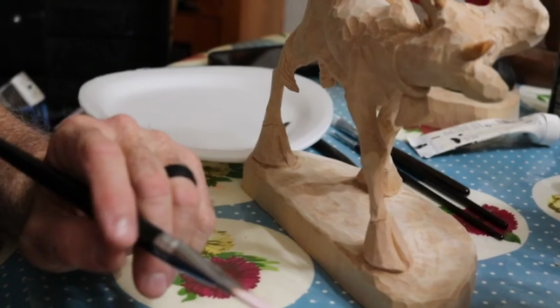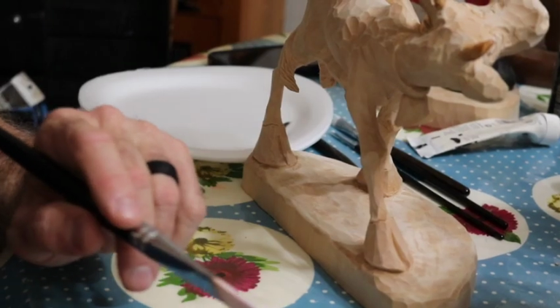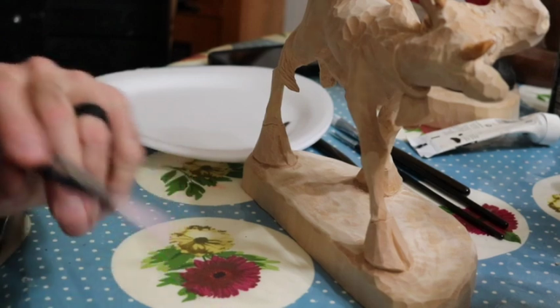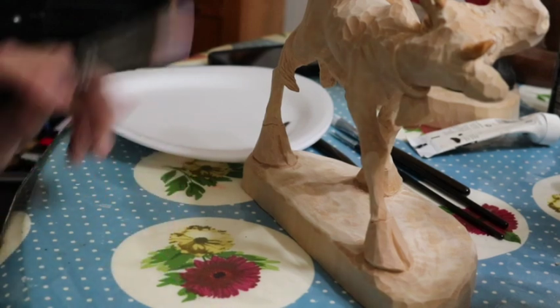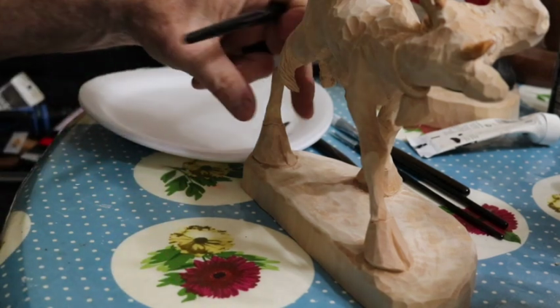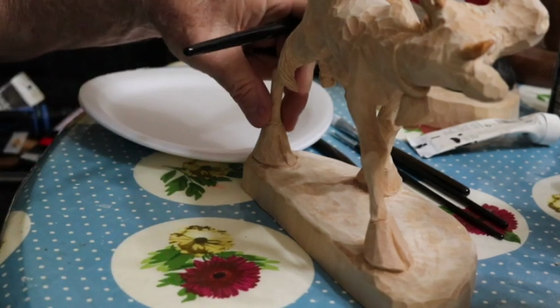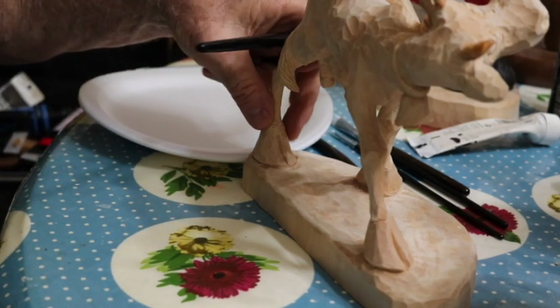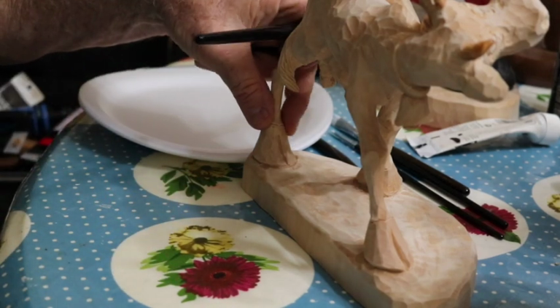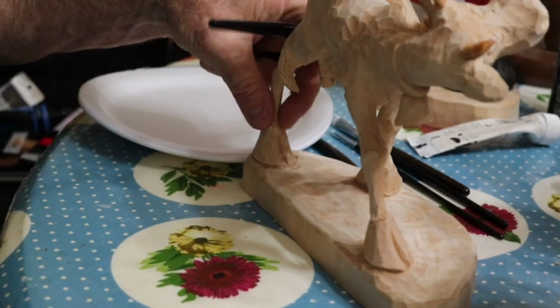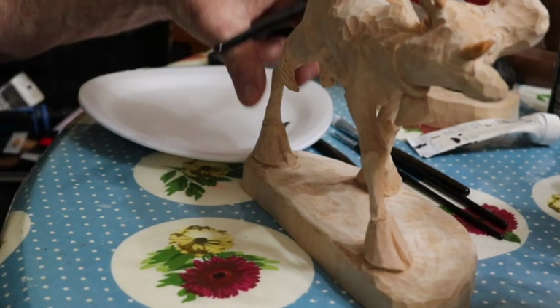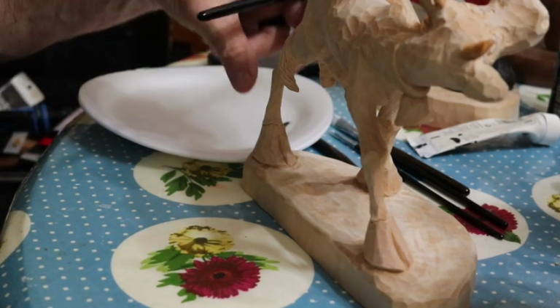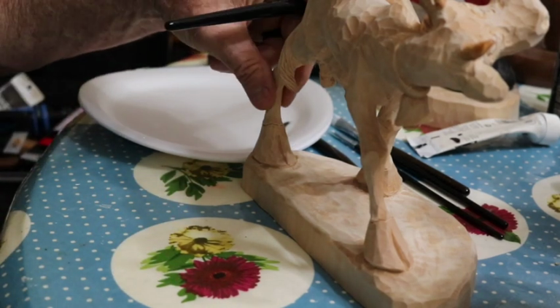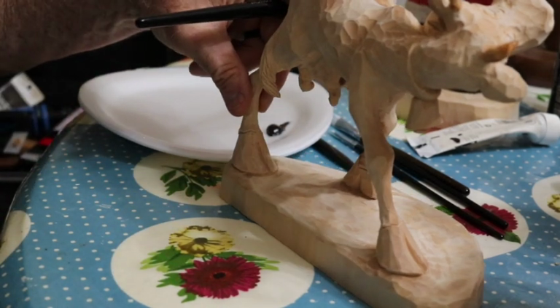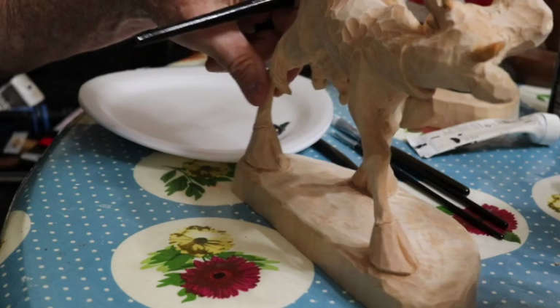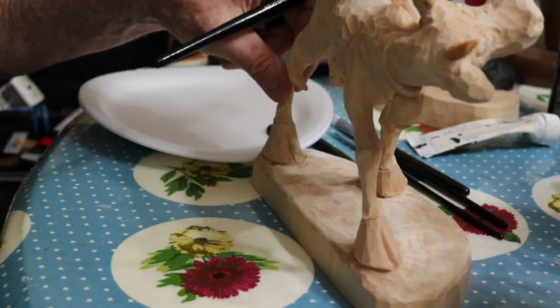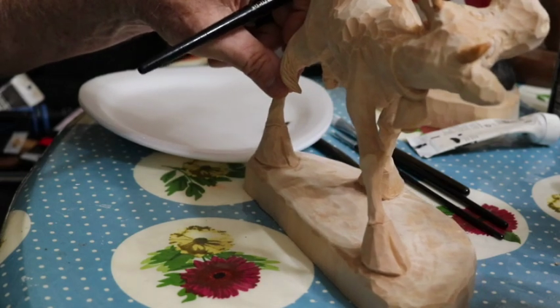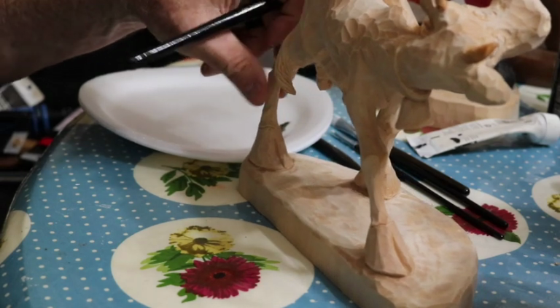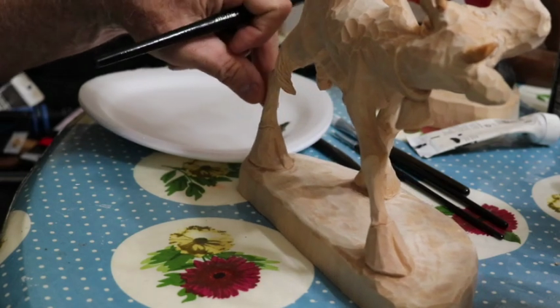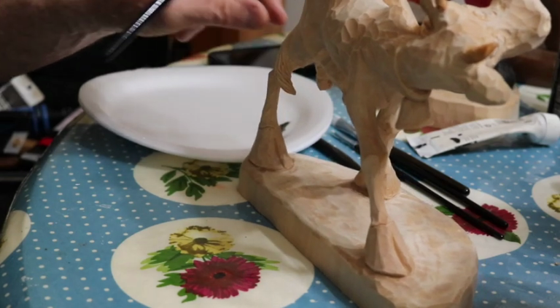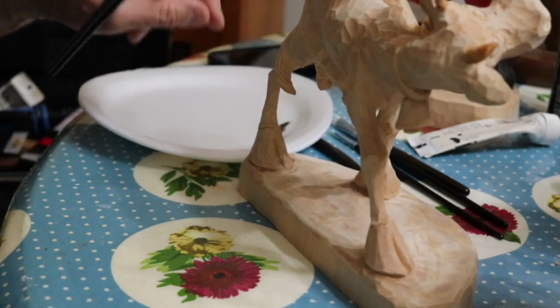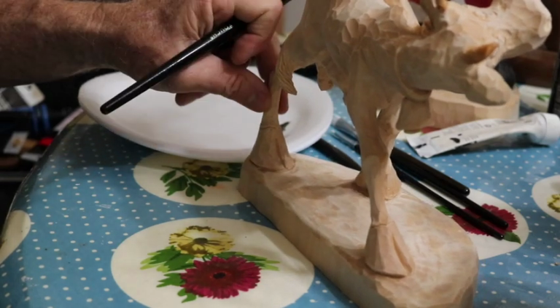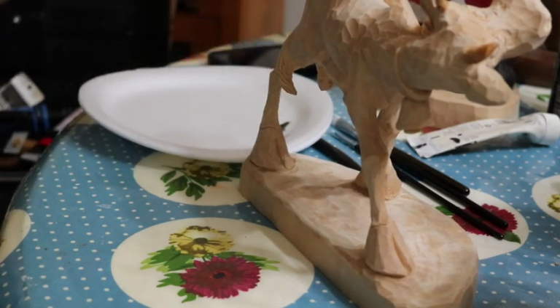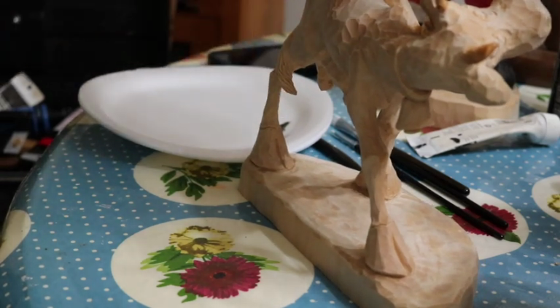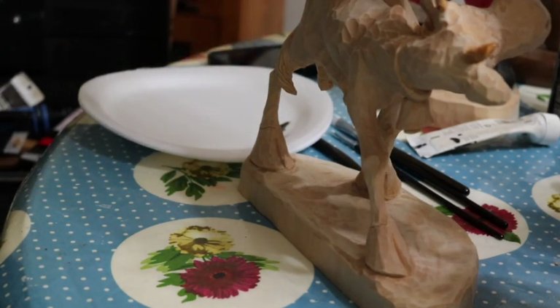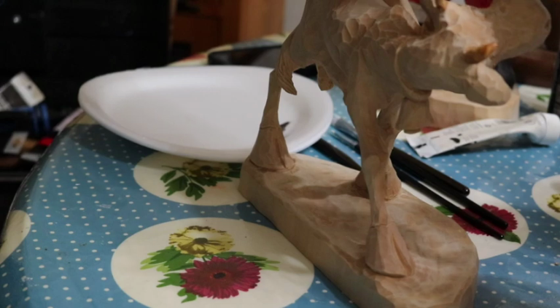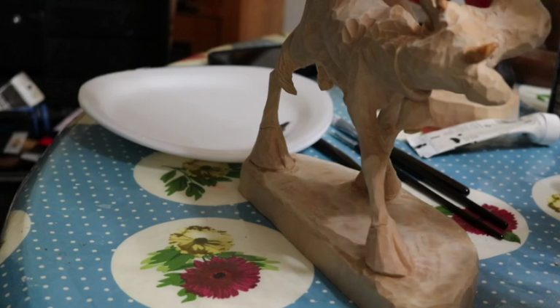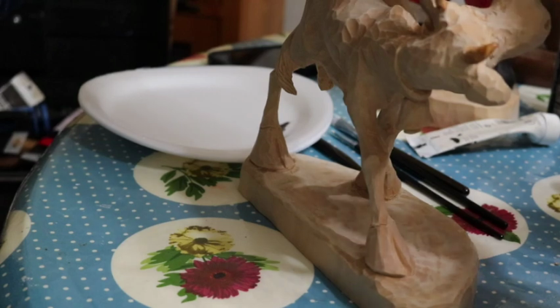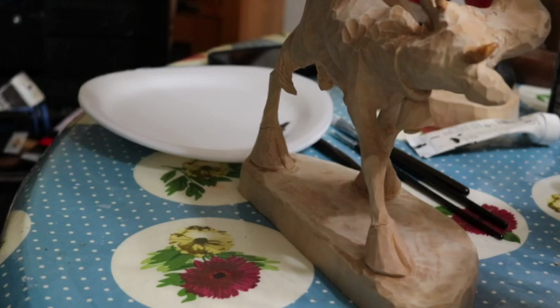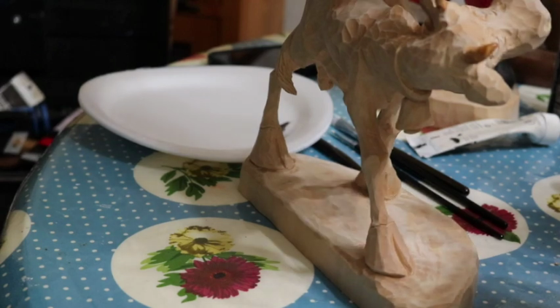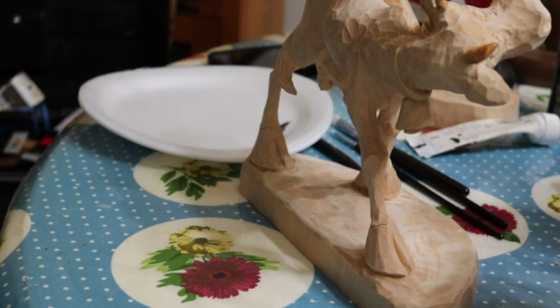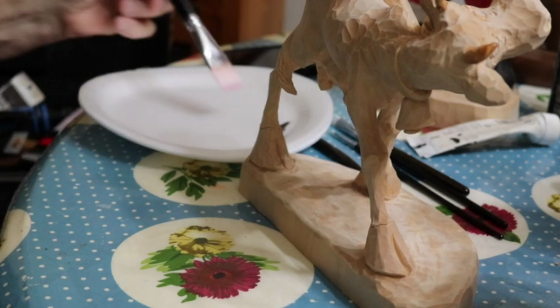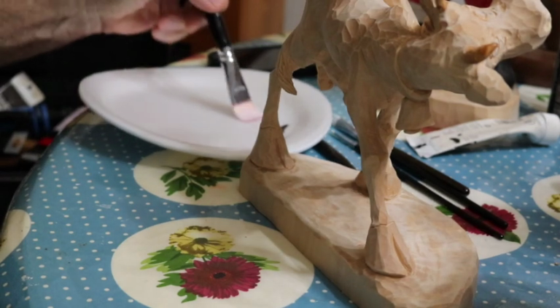I know the lighting in here is not the best, but it's kind of like working out - that's what we got, so we'll just deal with it.